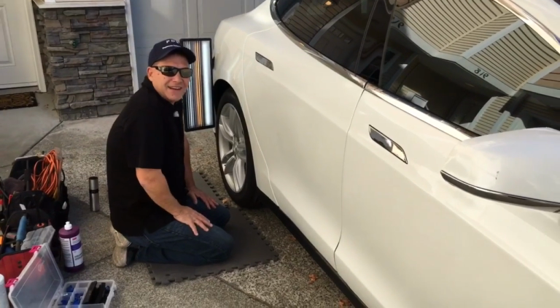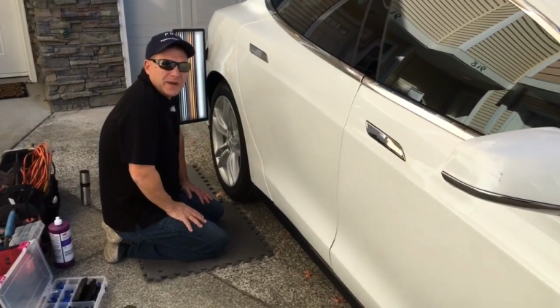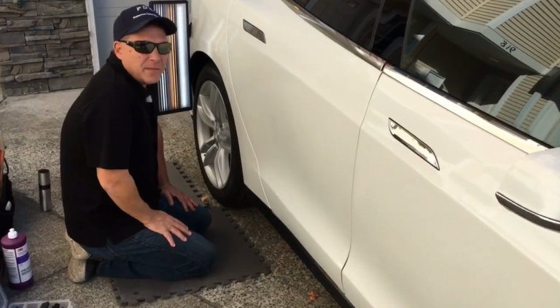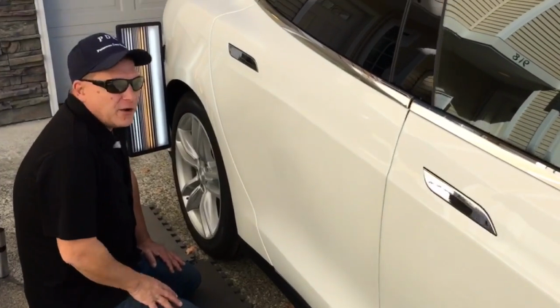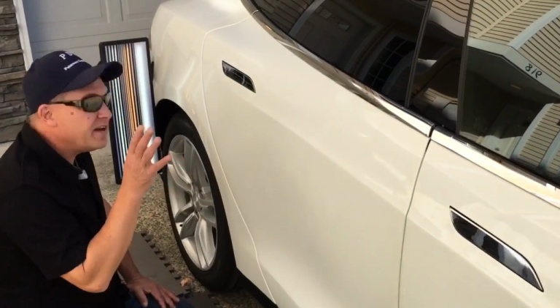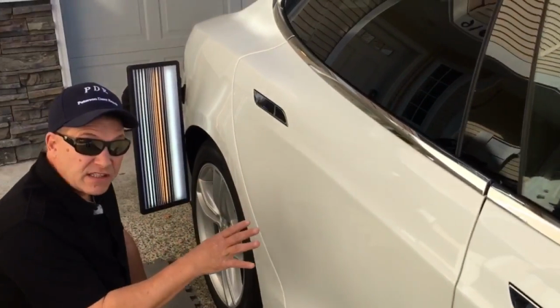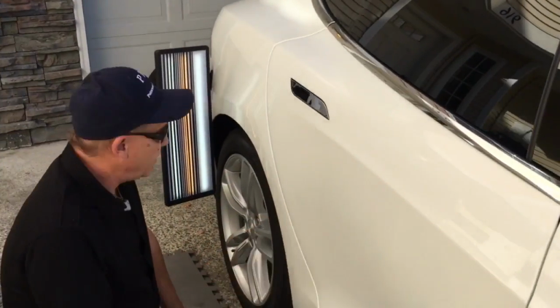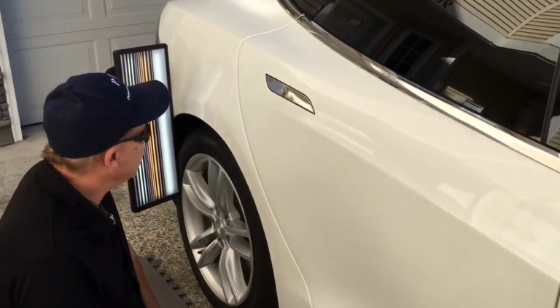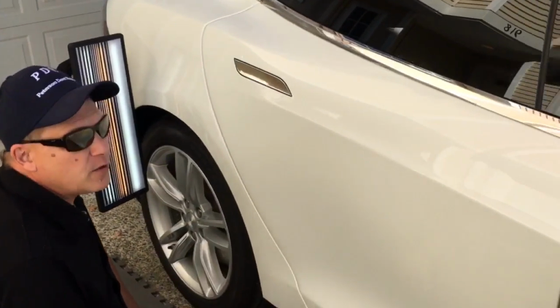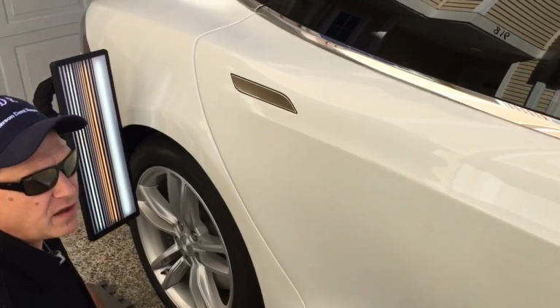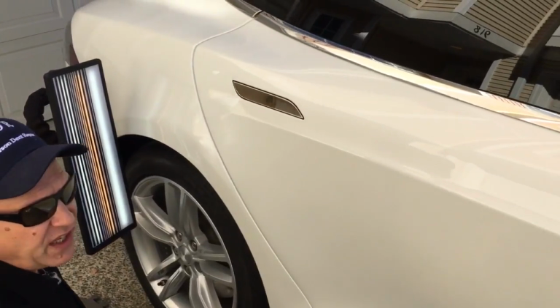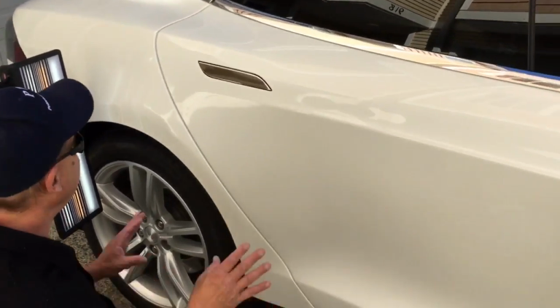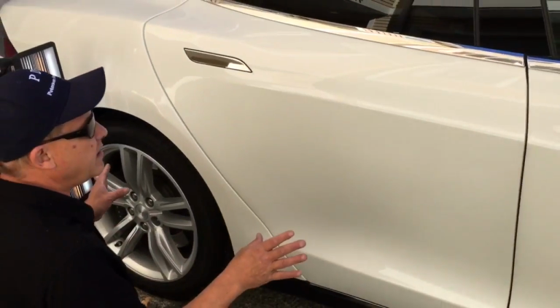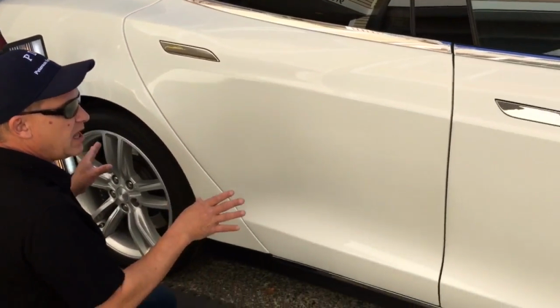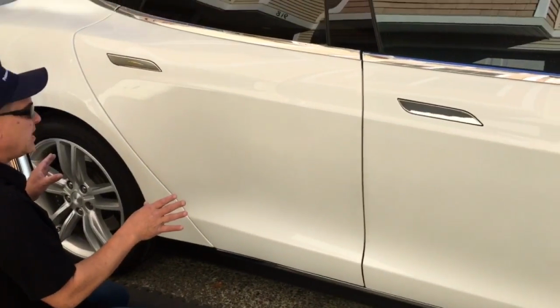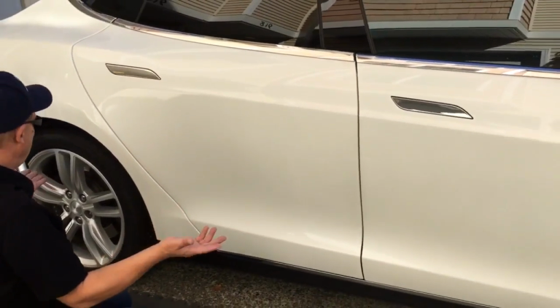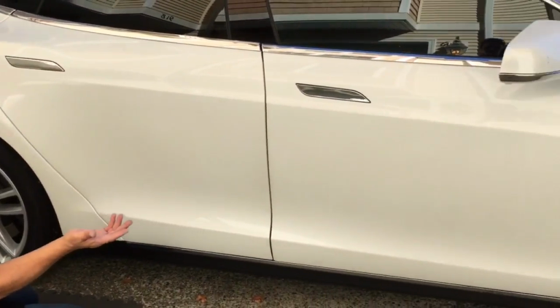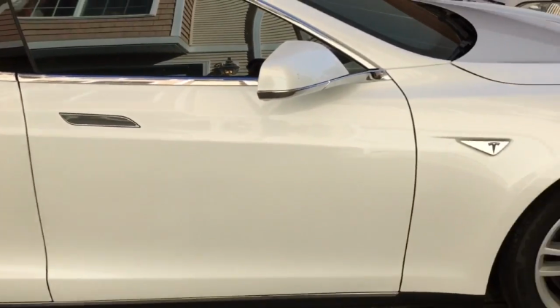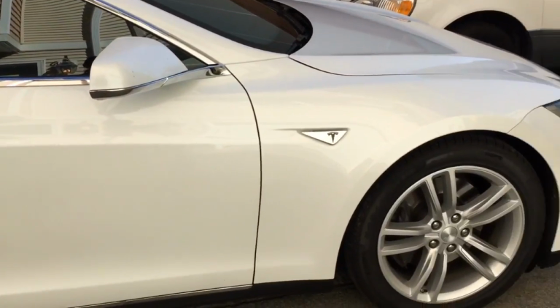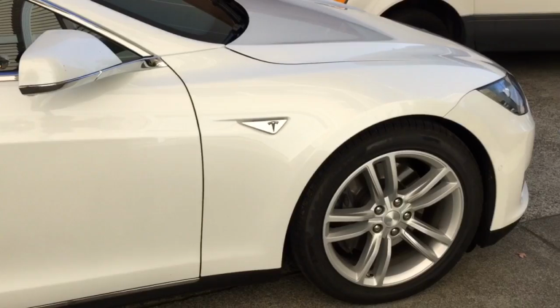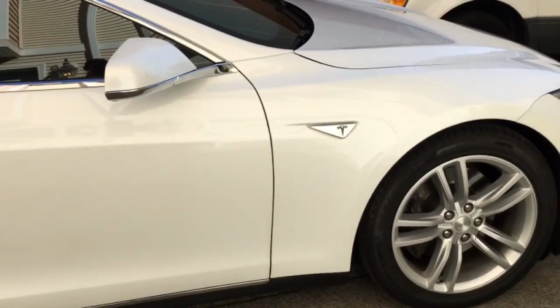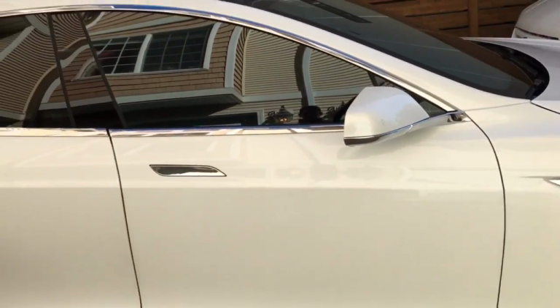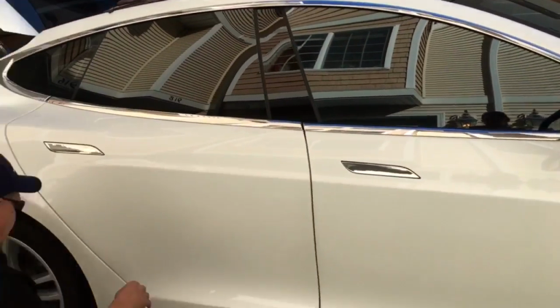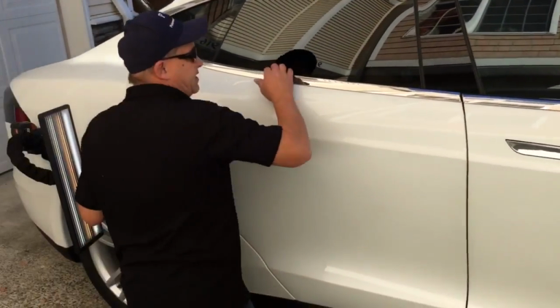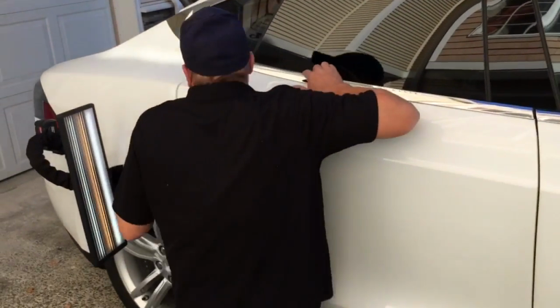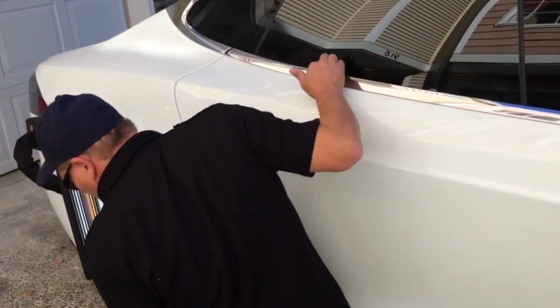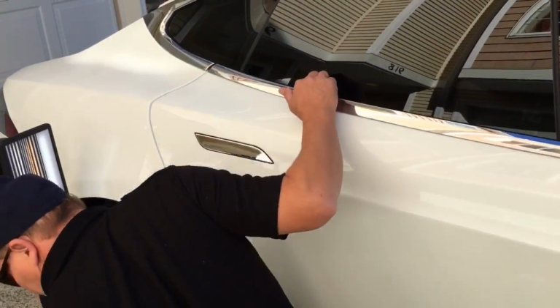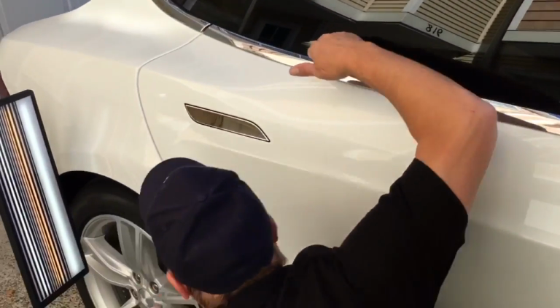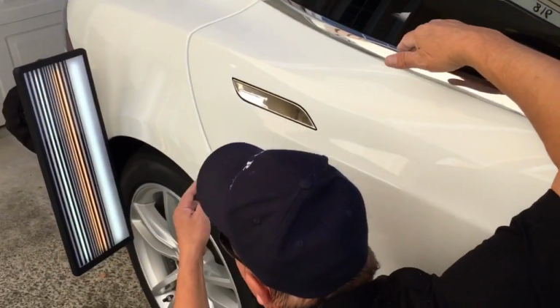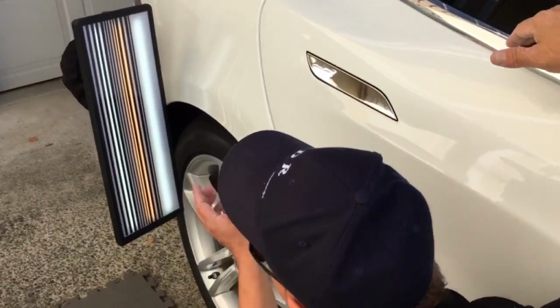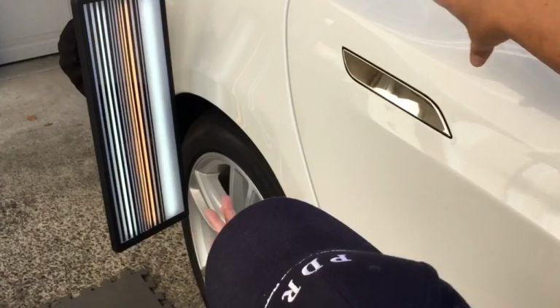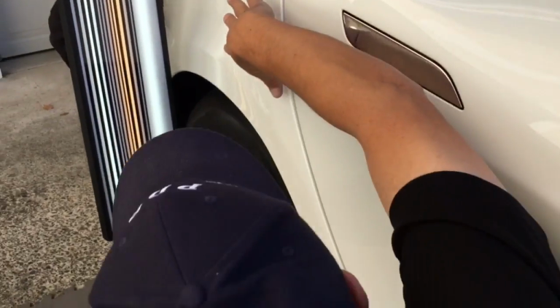Hello world, PDR coming at you here with another Tesla. This one here is a 2015 Tesla Model S — real nice car for a real nice guy. I know I always say that but it's always true when I say it. Let's see what happened here.